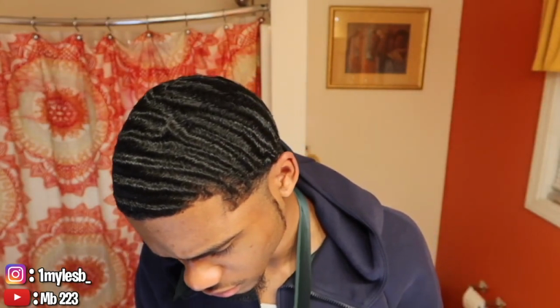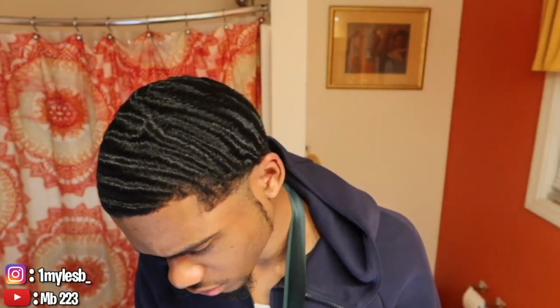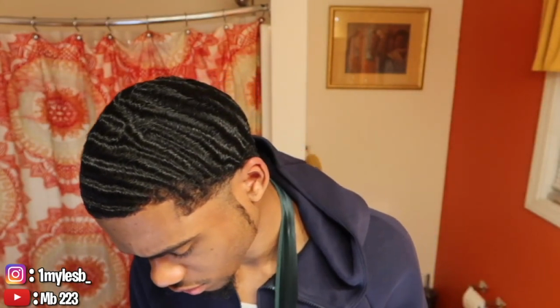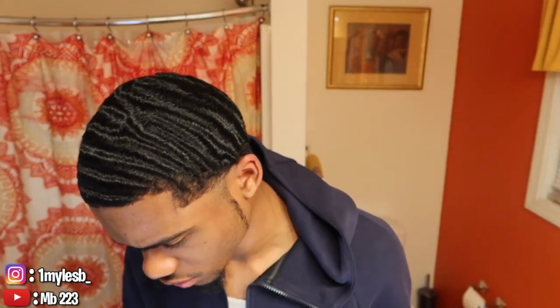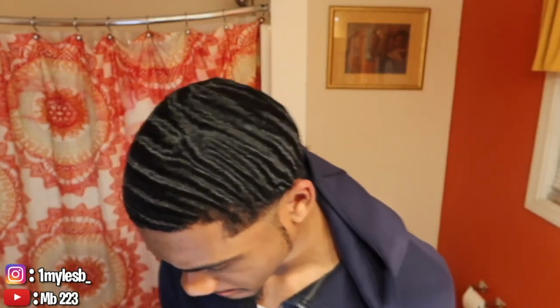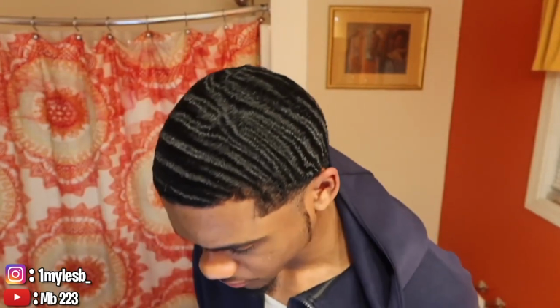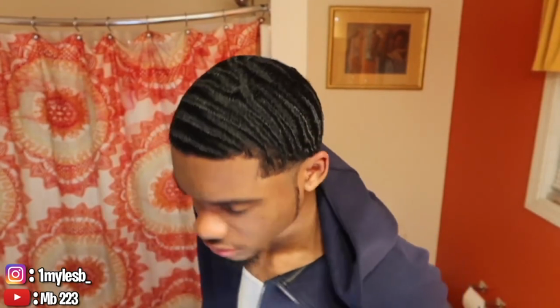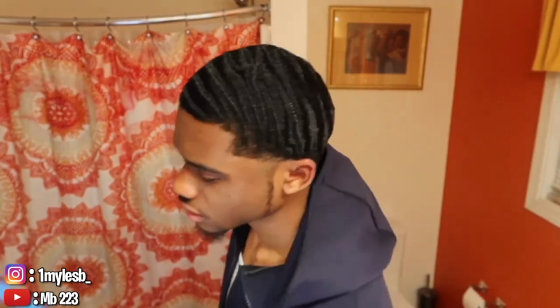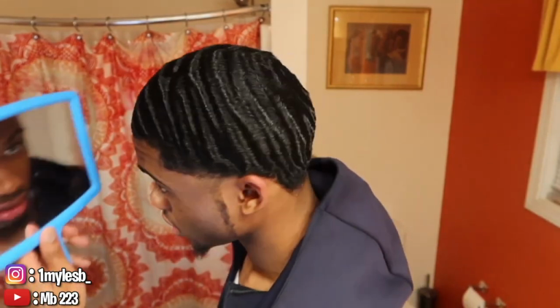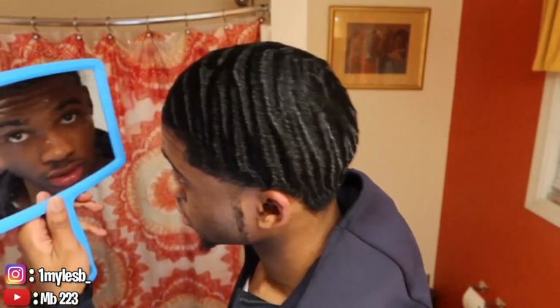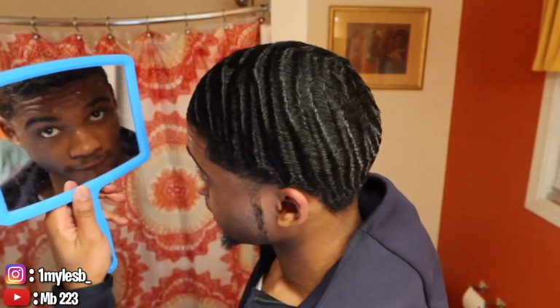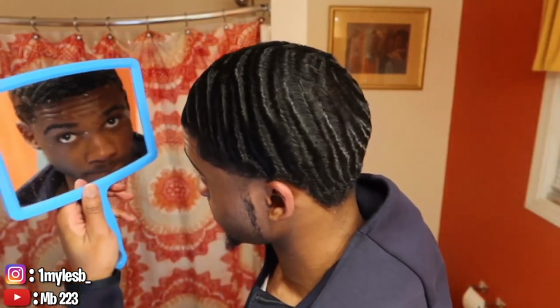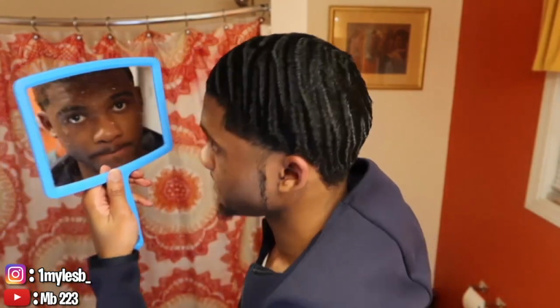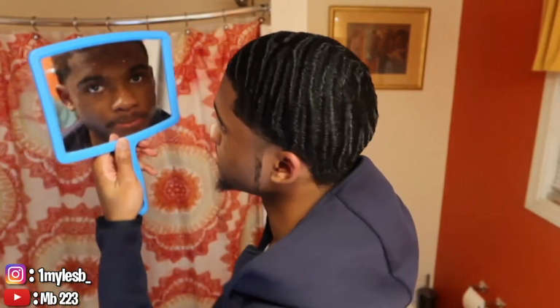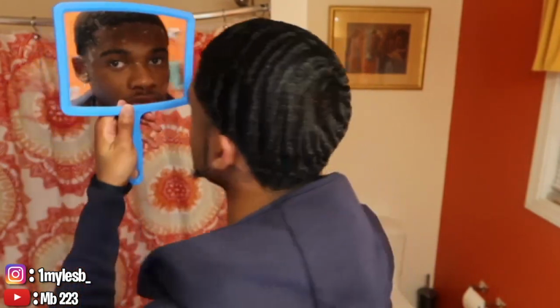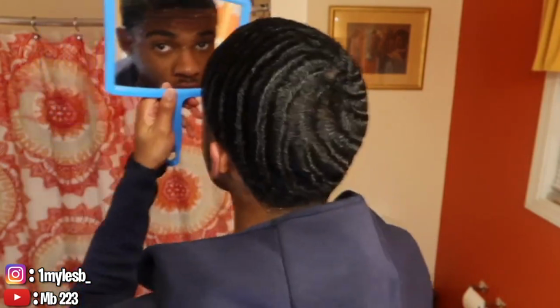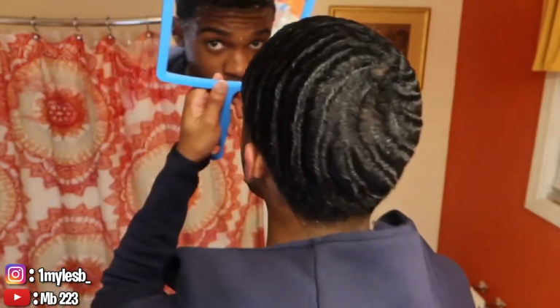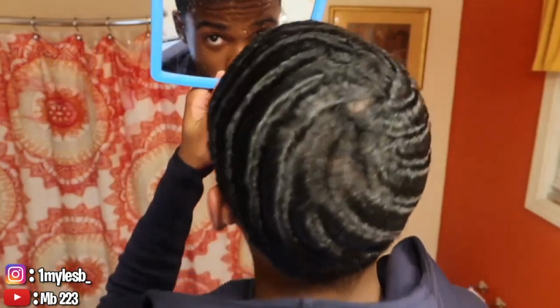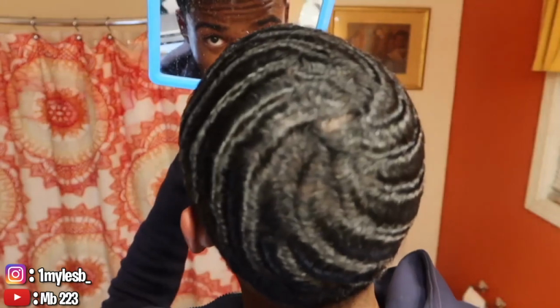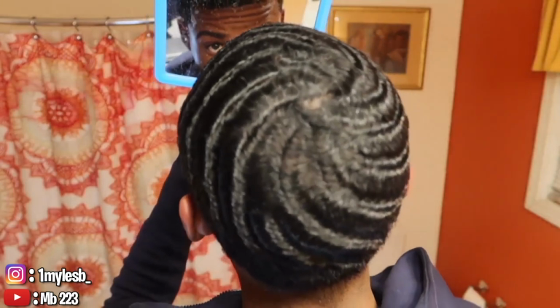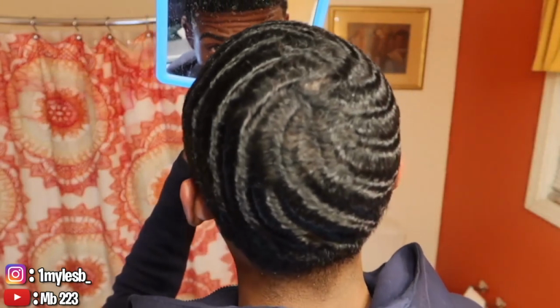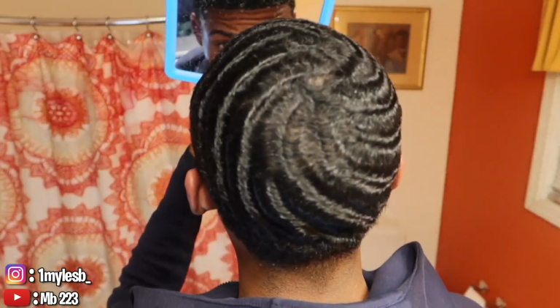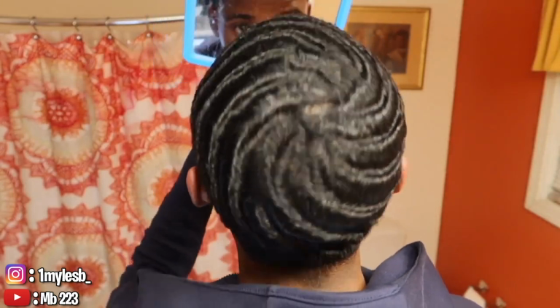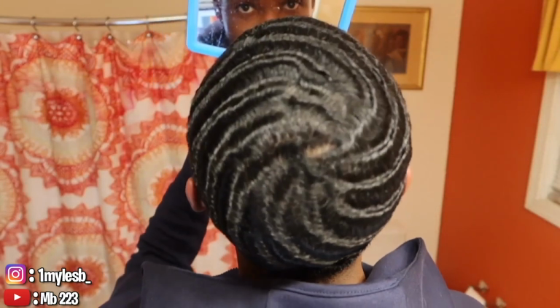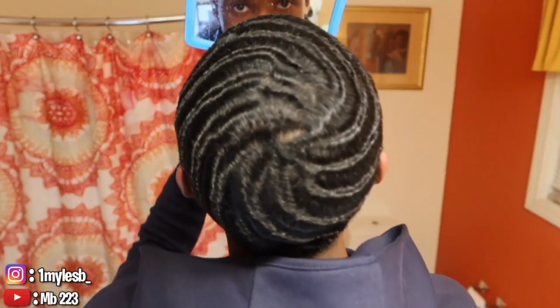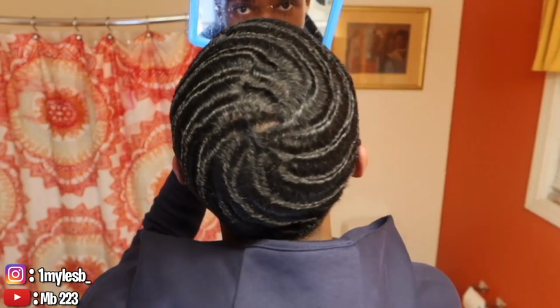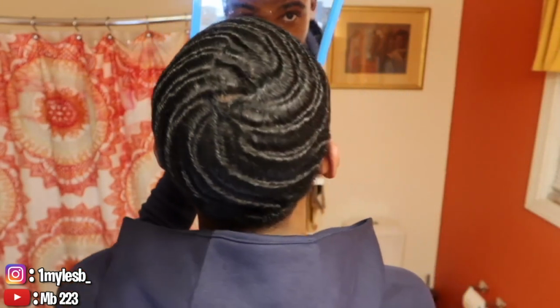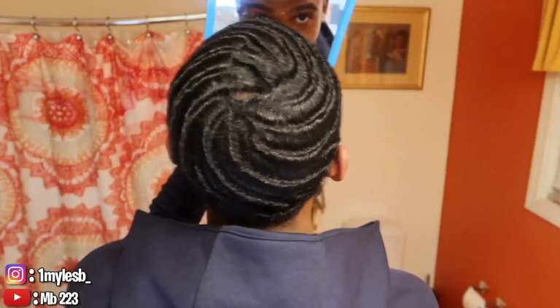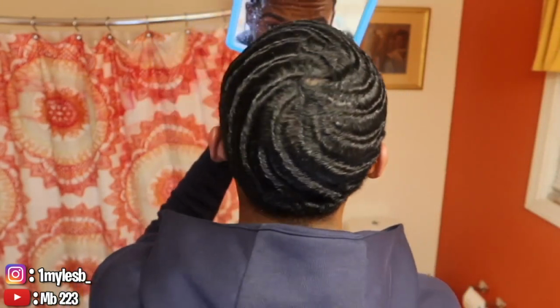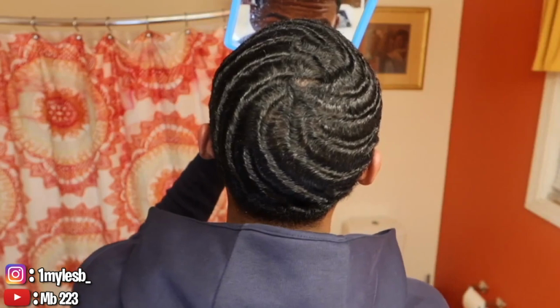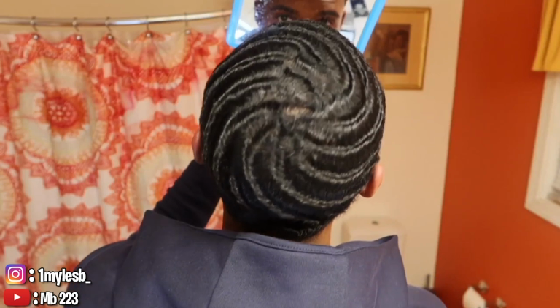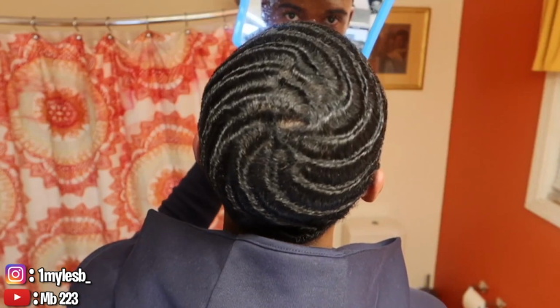This is me taking off the do-rag. I let them products sit in my hair, did a brush session. And I can tell y'all, my hair is loving the 100% natural treatment. So this summer, that's all I'm getting.